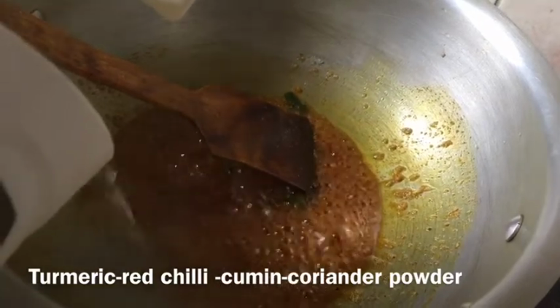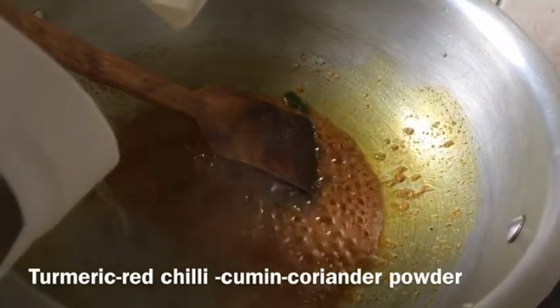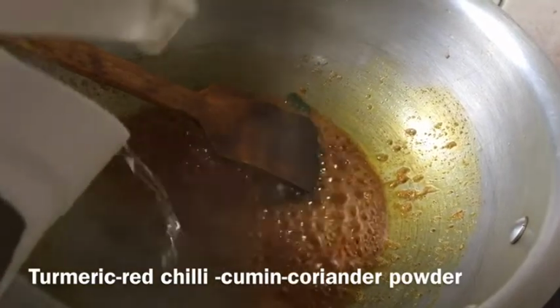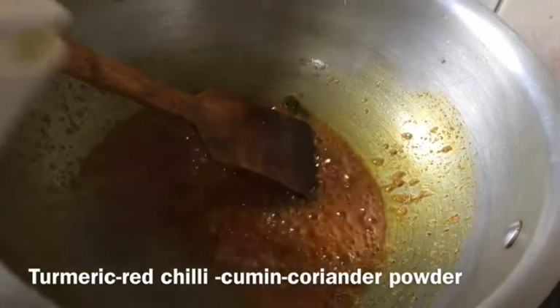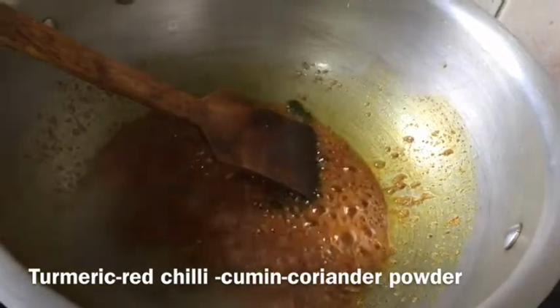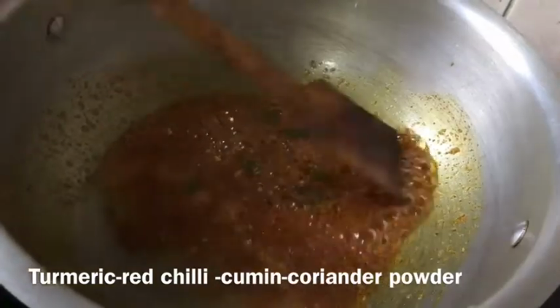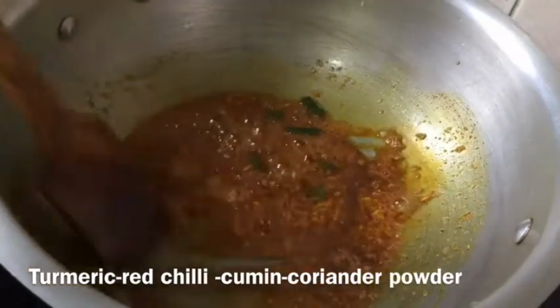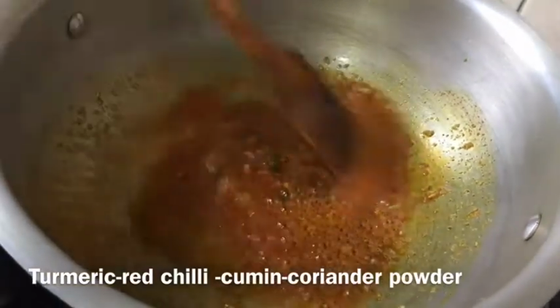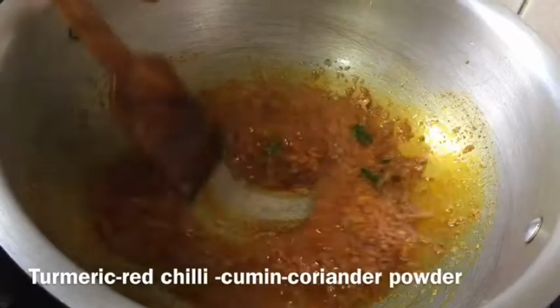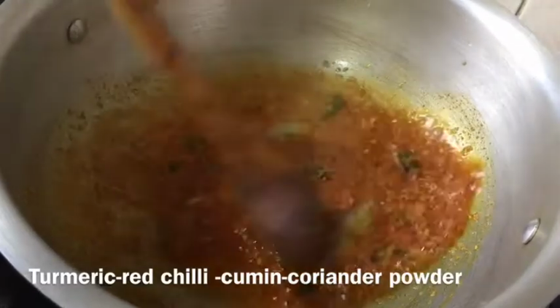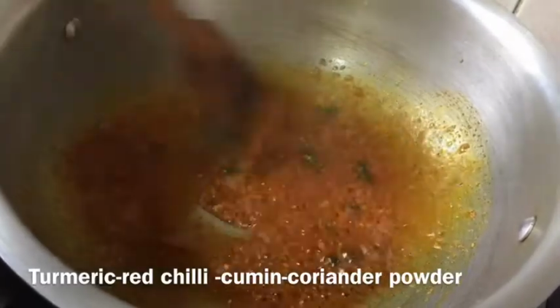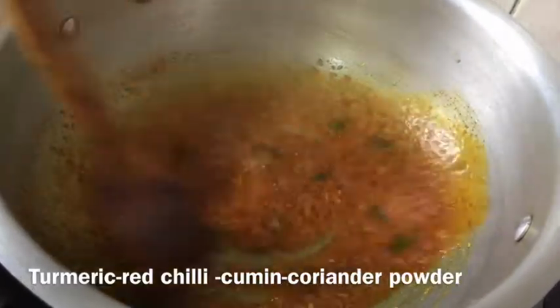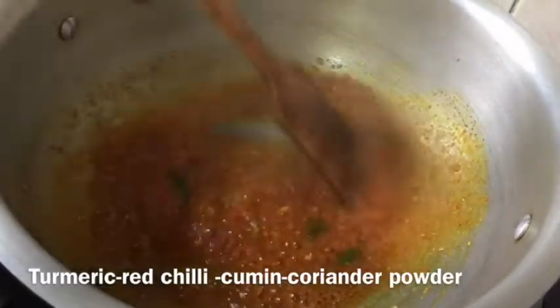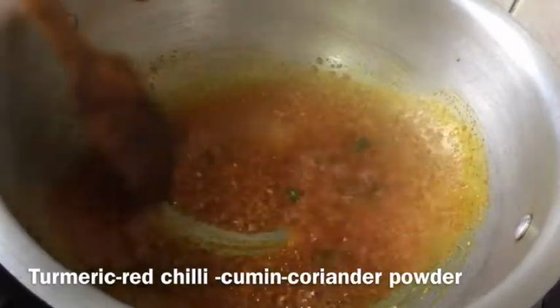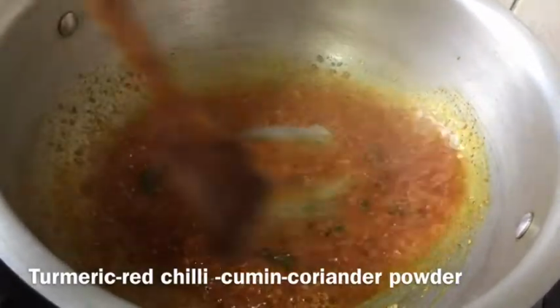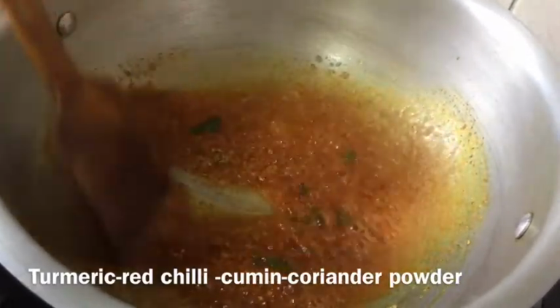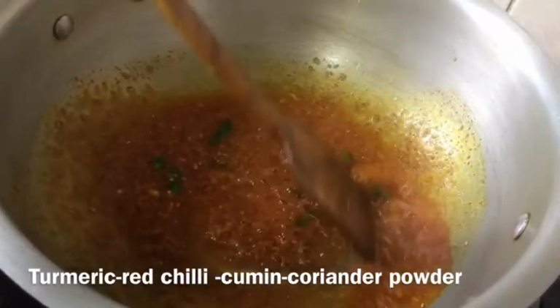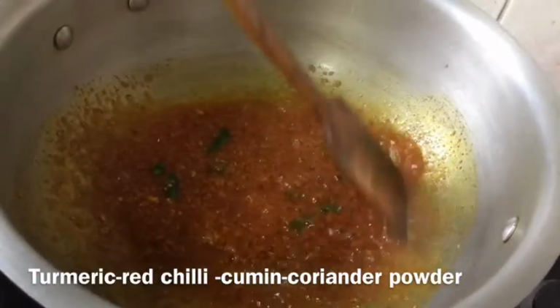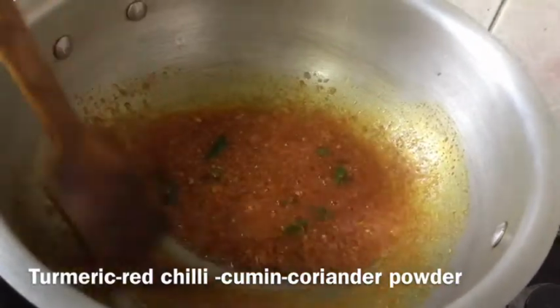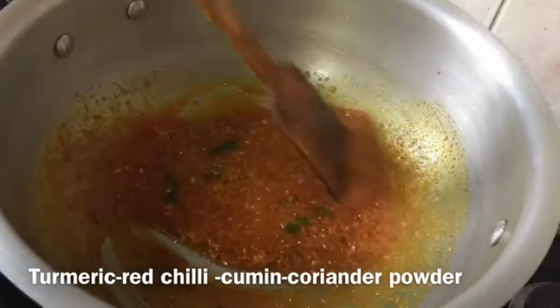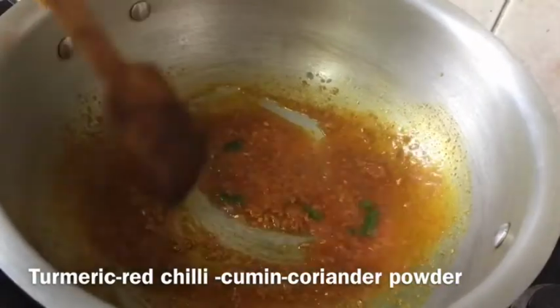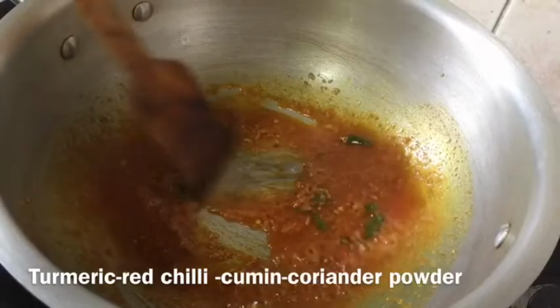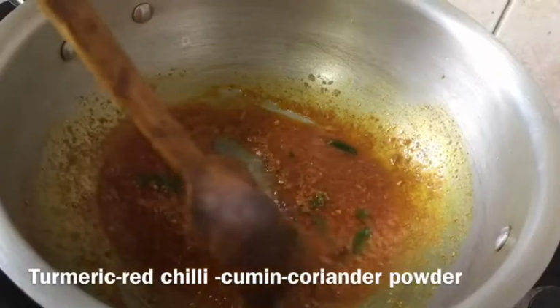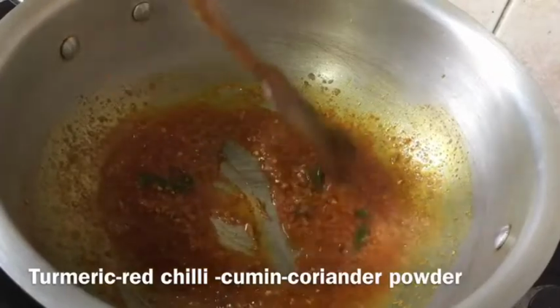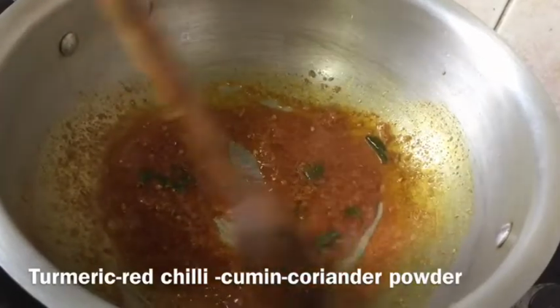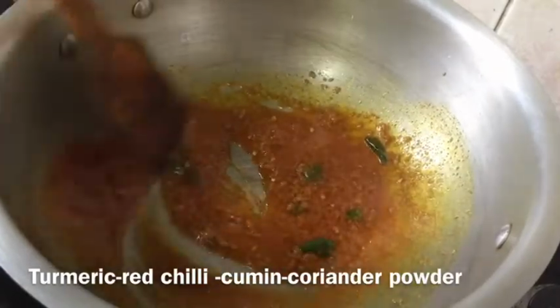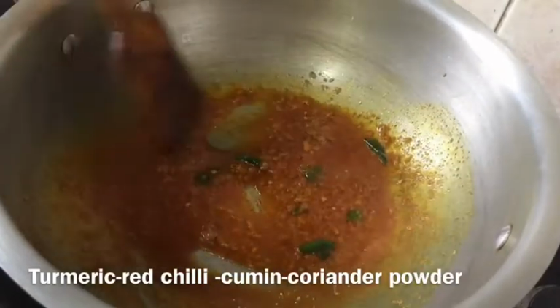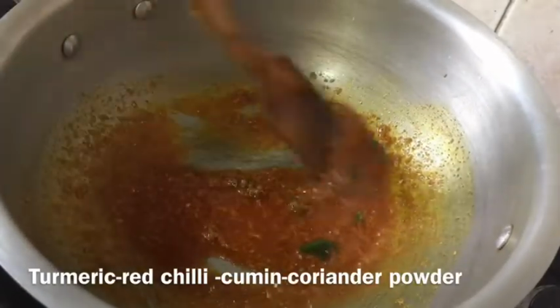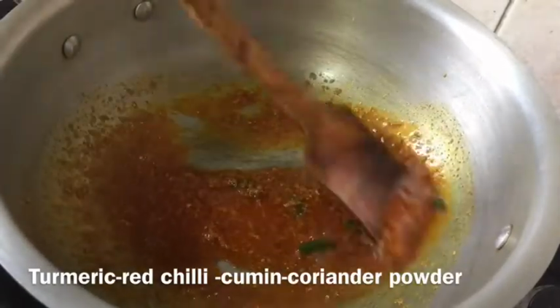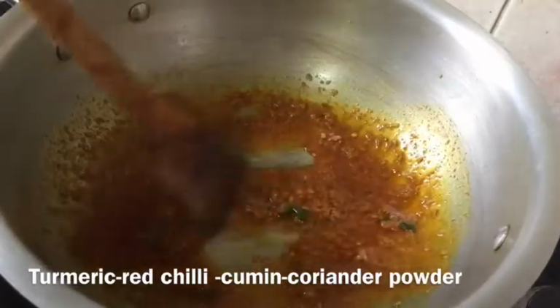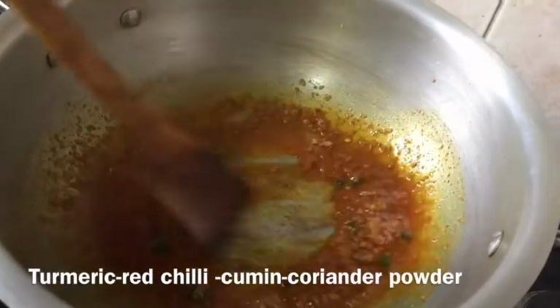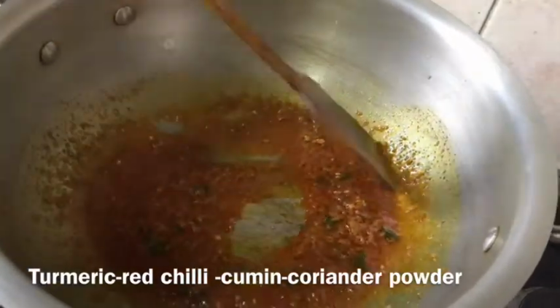I just have to fry these spices with a little bit of boiling water till the oil comes up and the oil separates. It will take about 3 minutes.